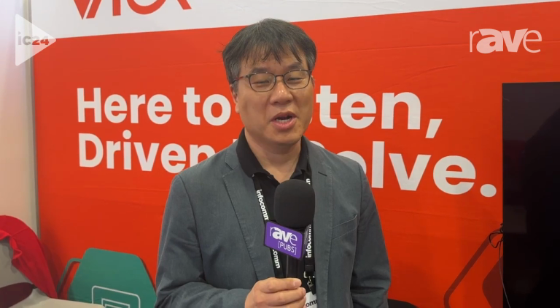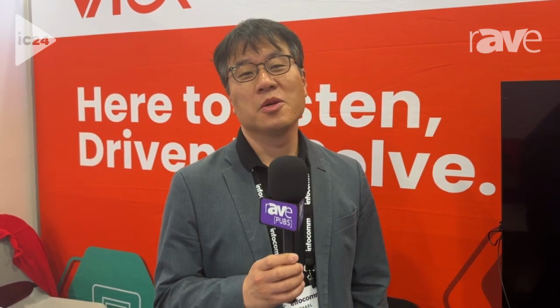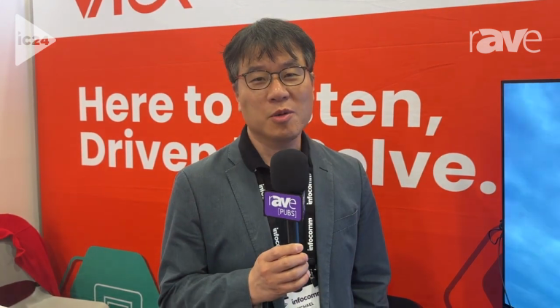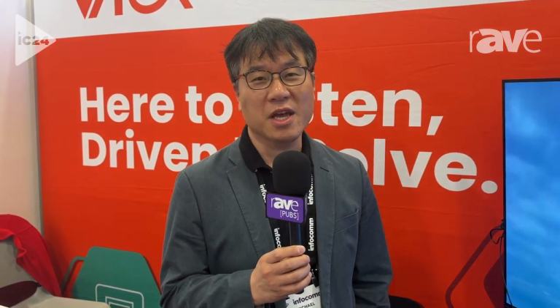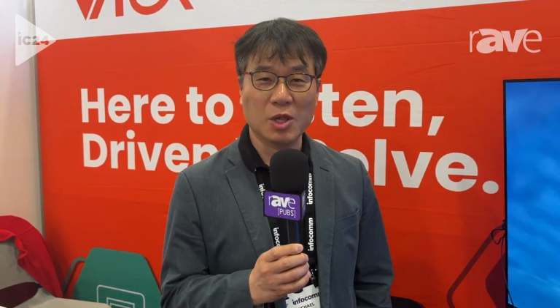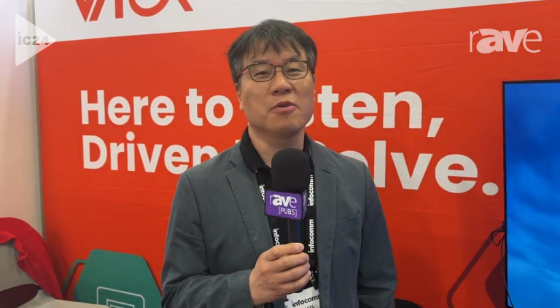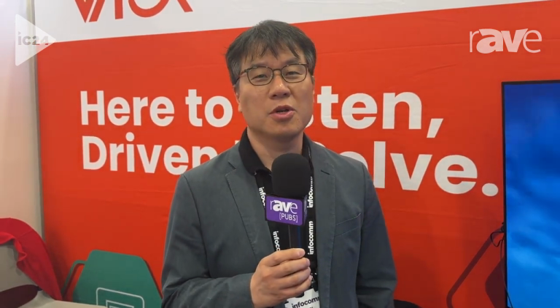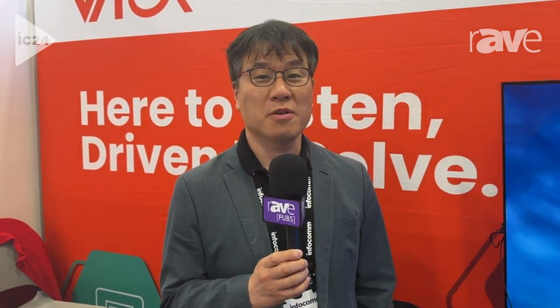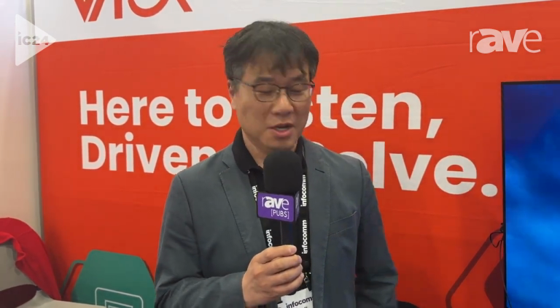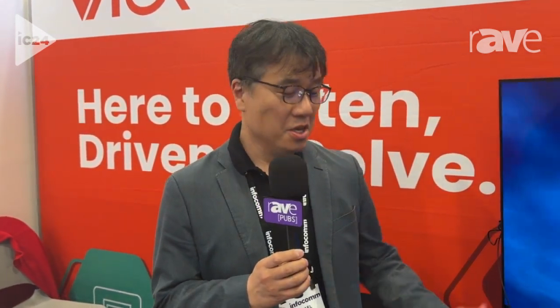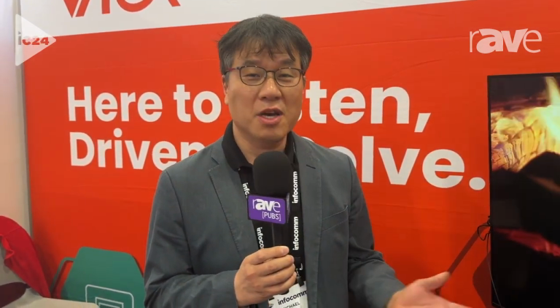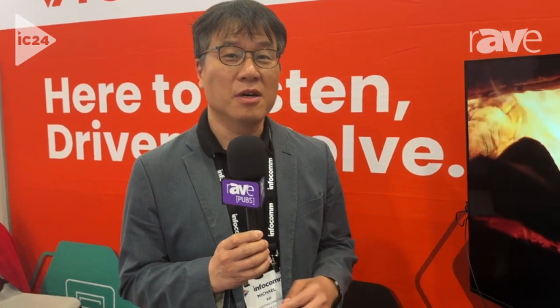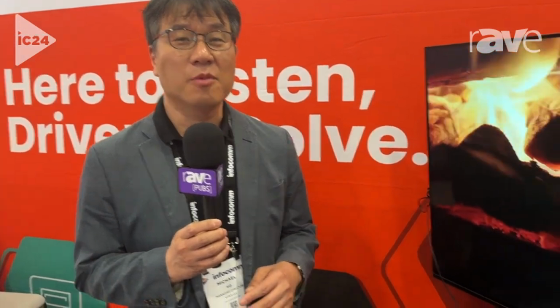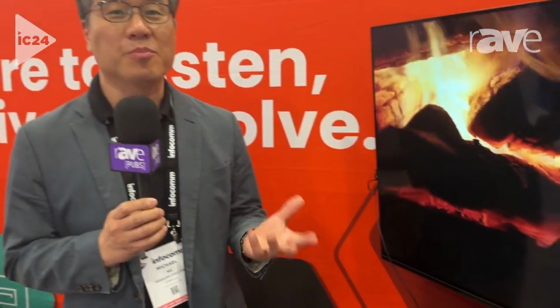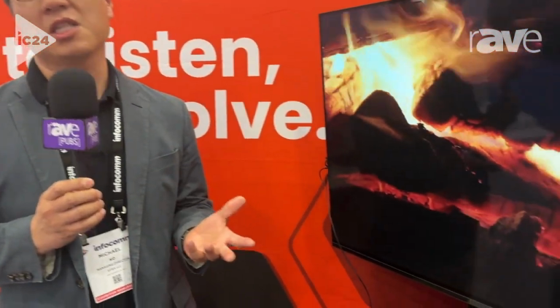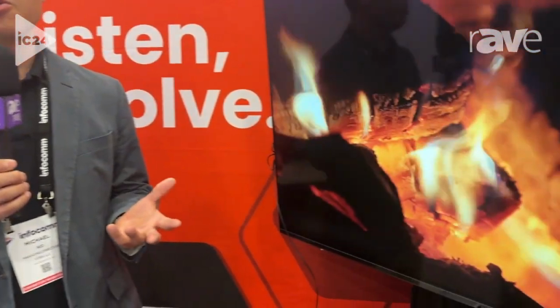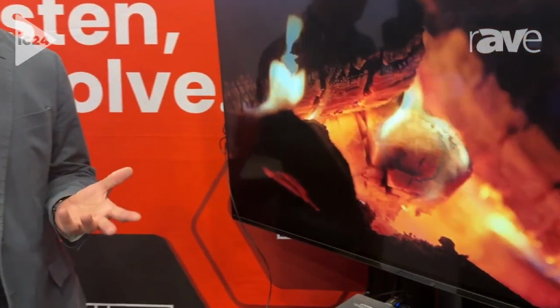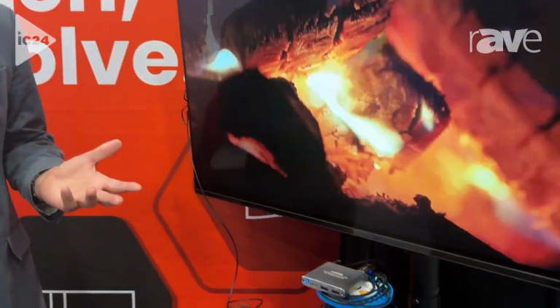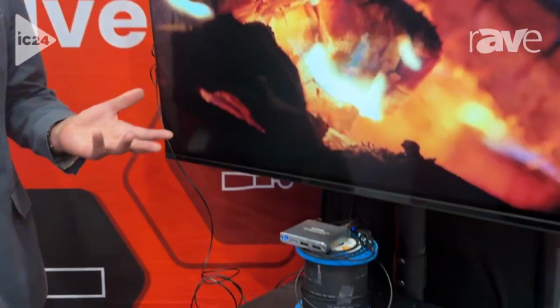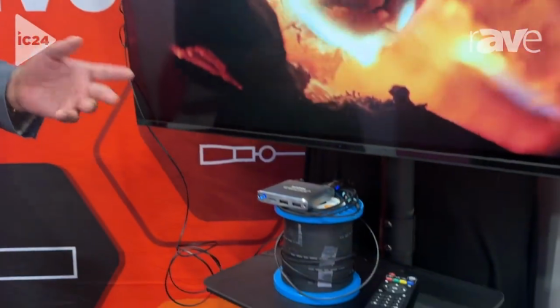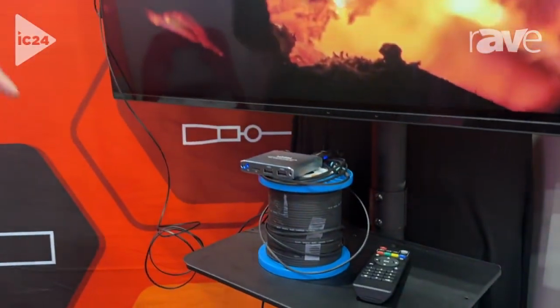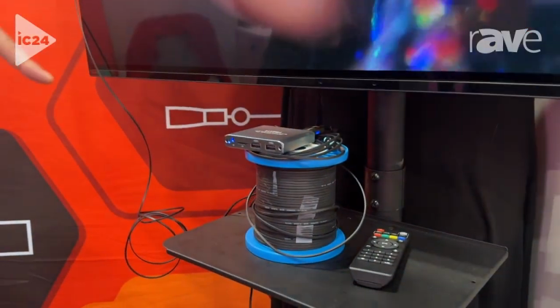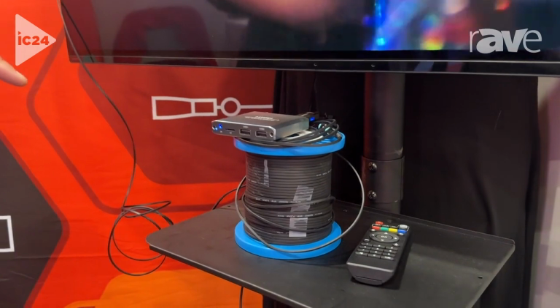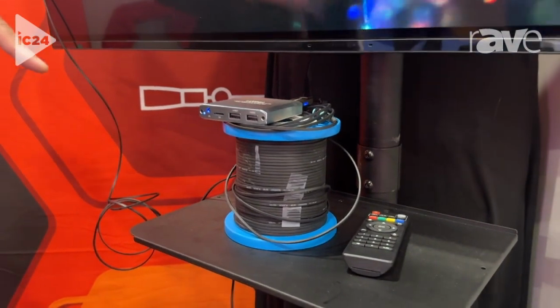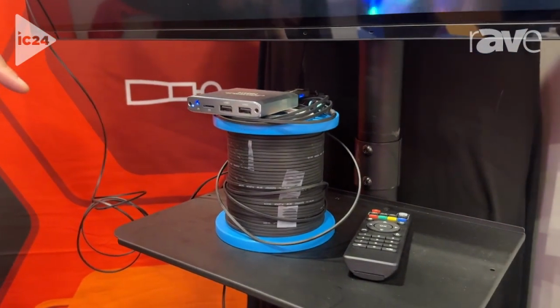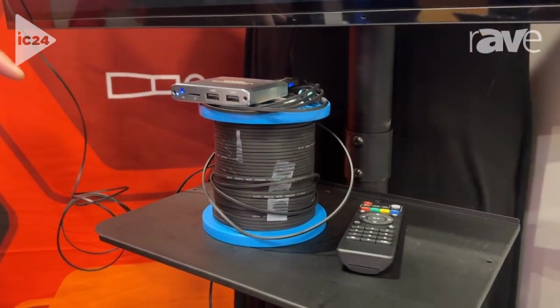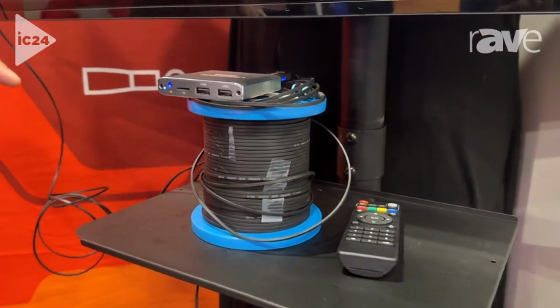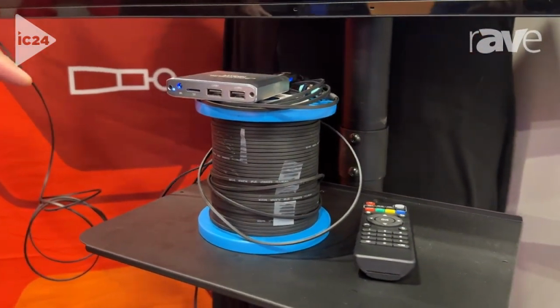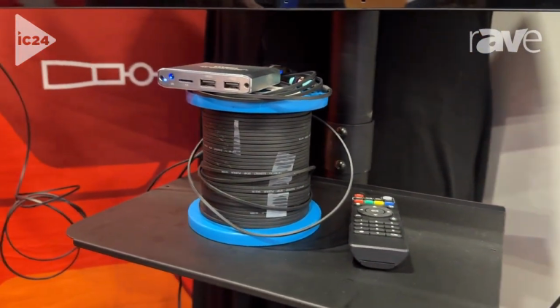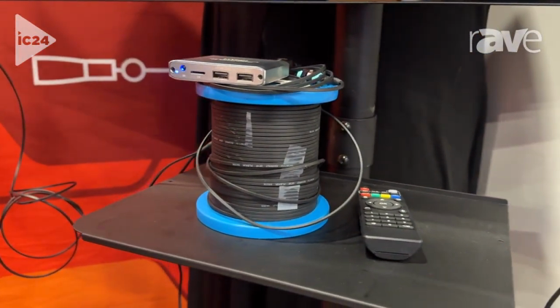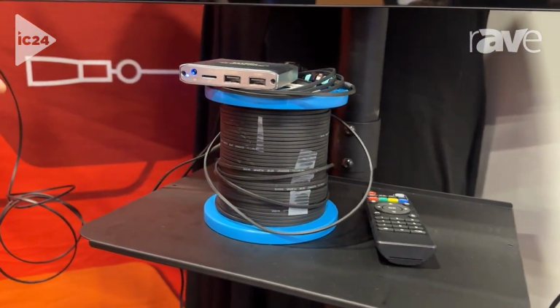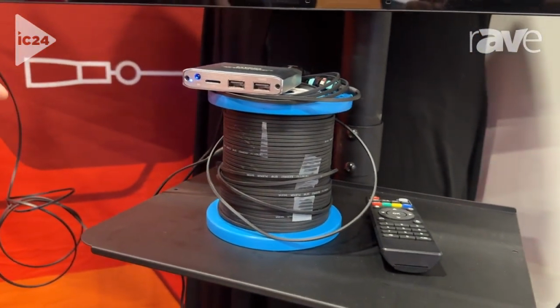Welcome to Vitex and welcome to Infocom 2024. Here we have a lot of fiber optic connectivity solutions for video and data. Today in particular, I'd like to present our HDMI over fiber optic solution.